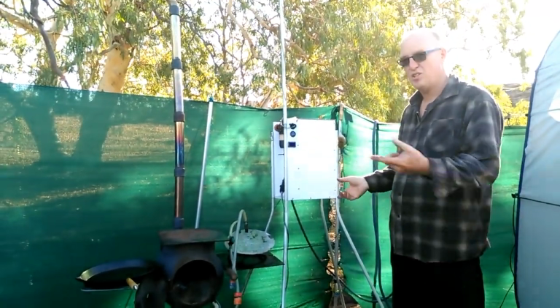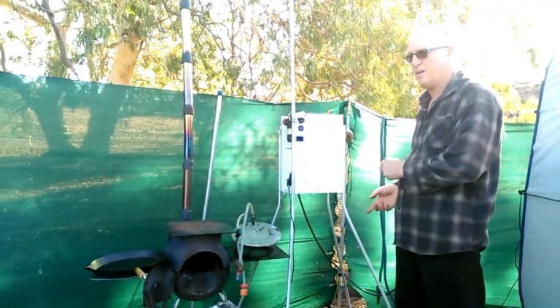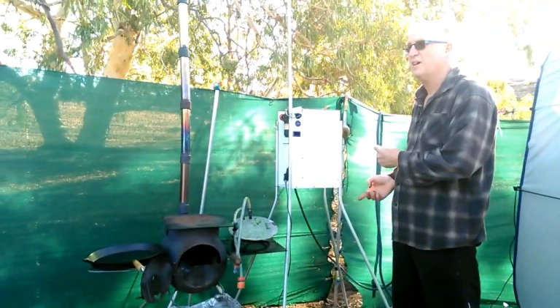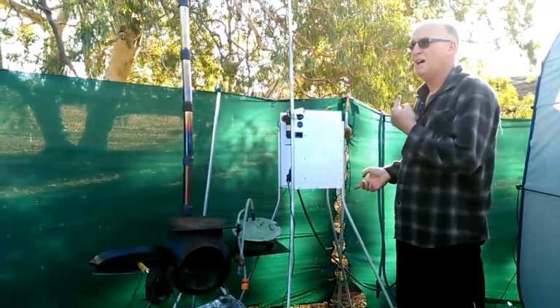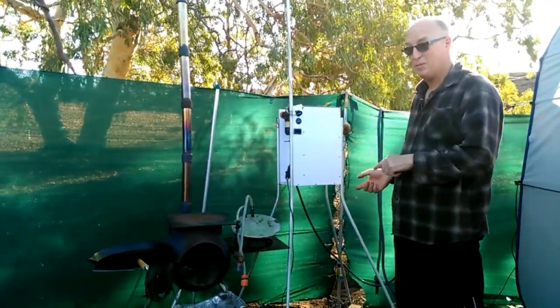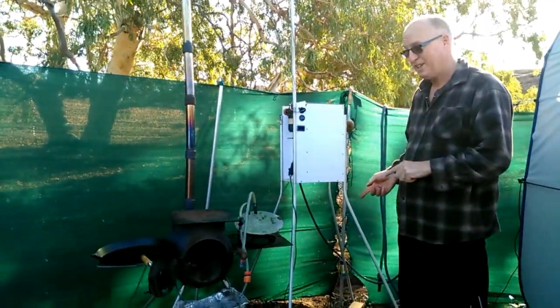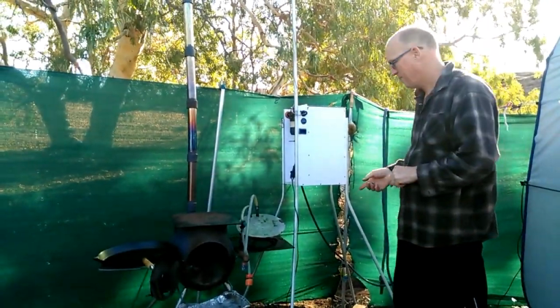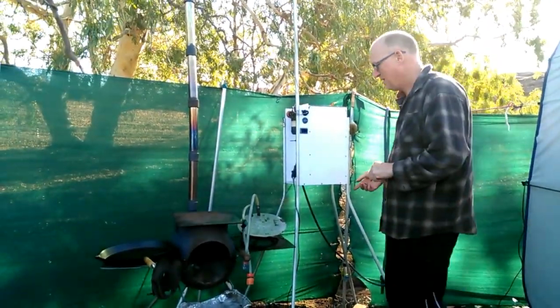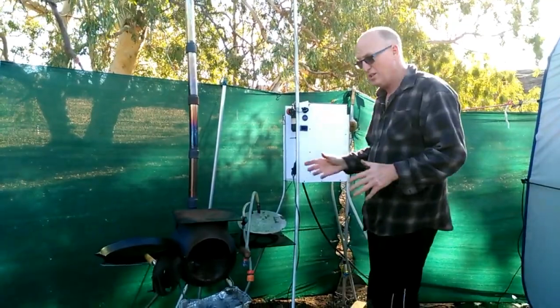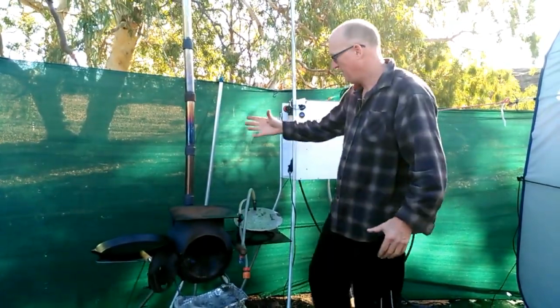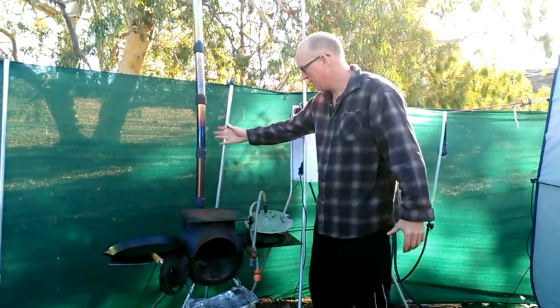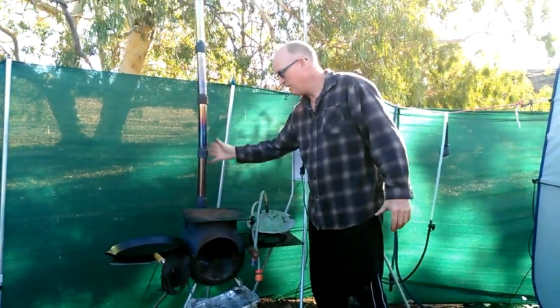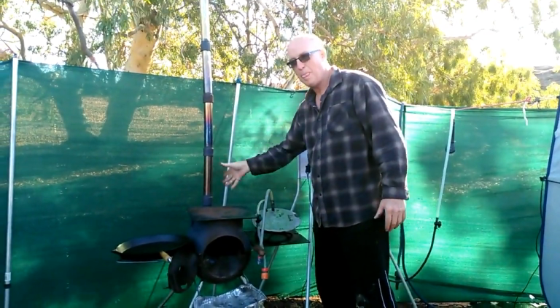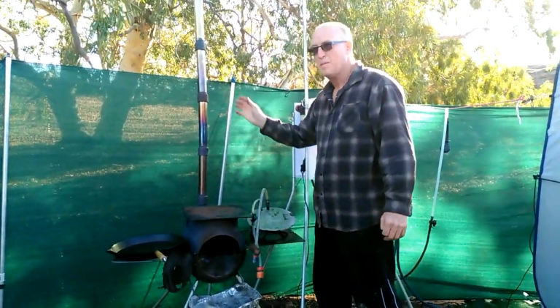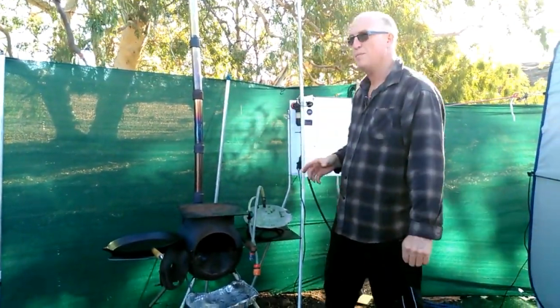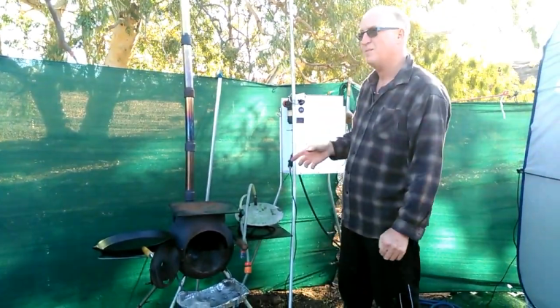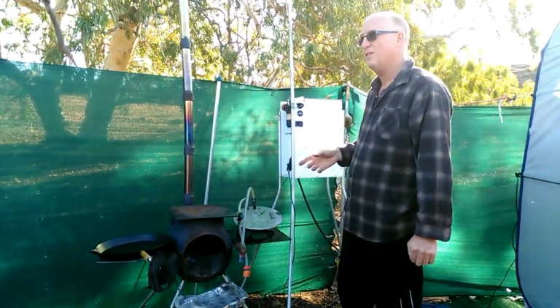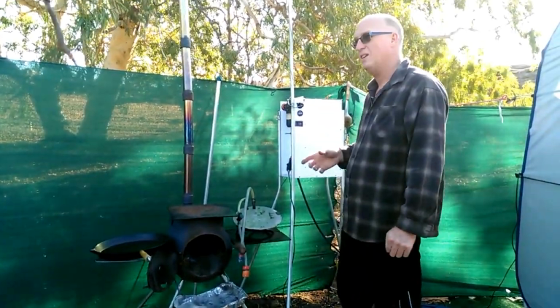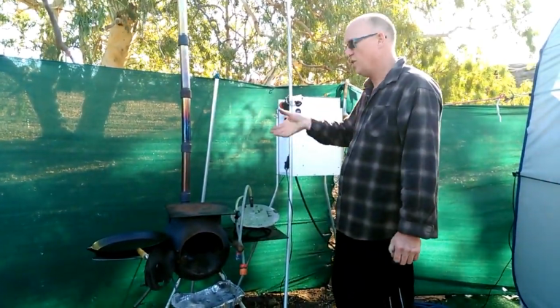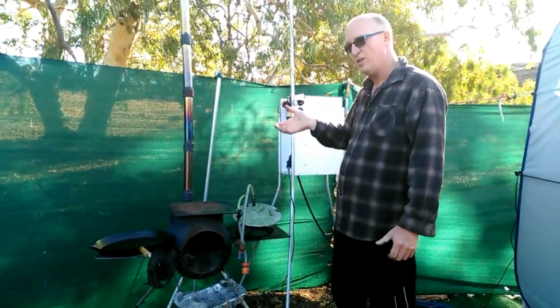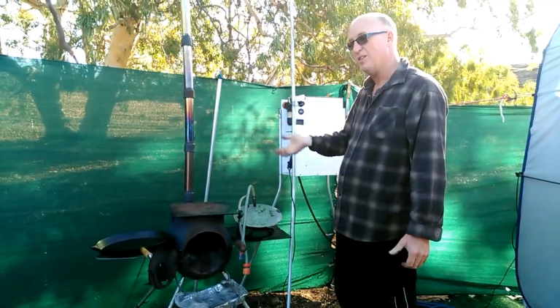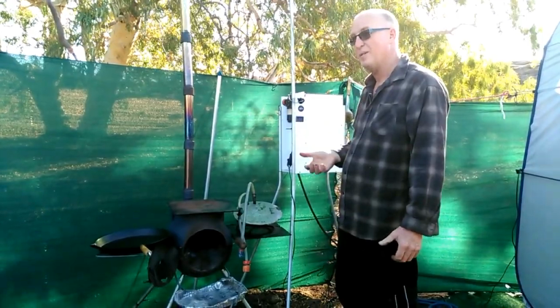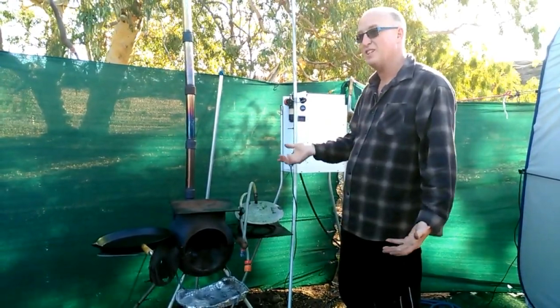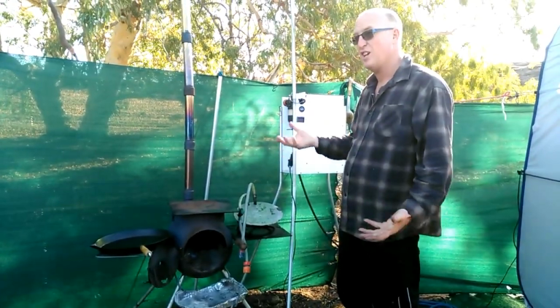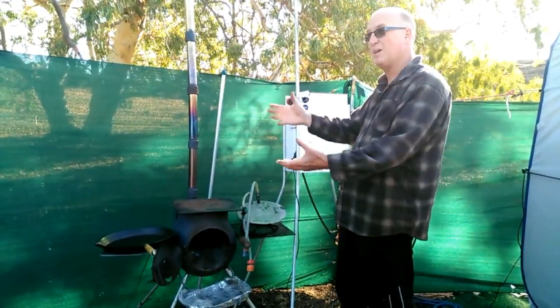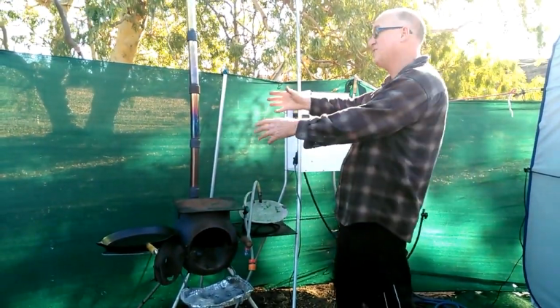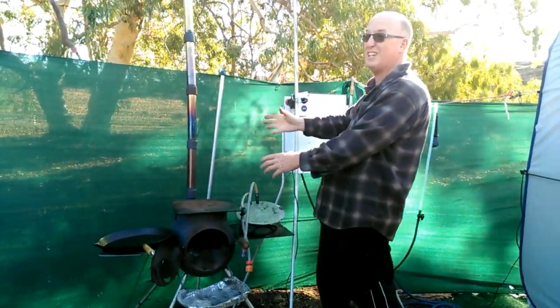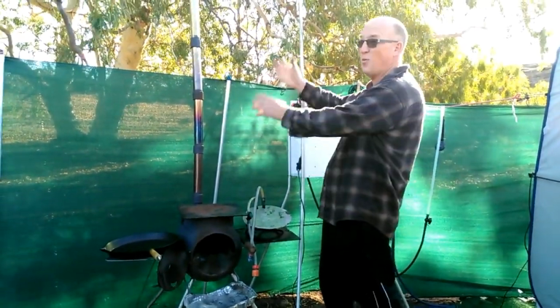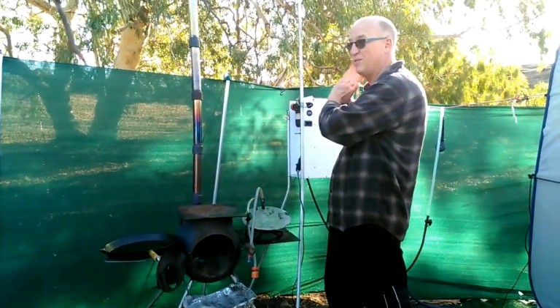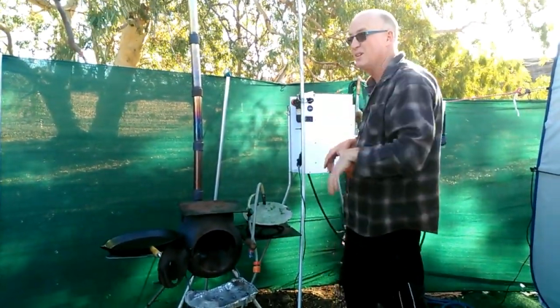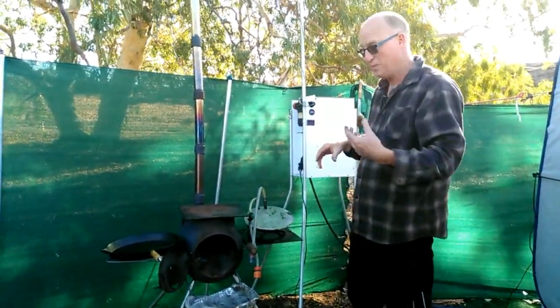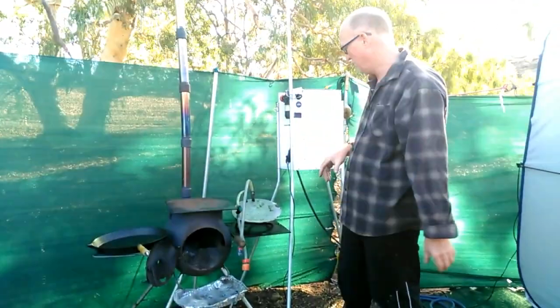I'm just going to show you my pig water heater. I originally built one that went round the chimney. The problem with that was it just got hotter and hotter and we couldn't actually have a shower out of it. We physically had to take the whole thing off because it boiled the water.